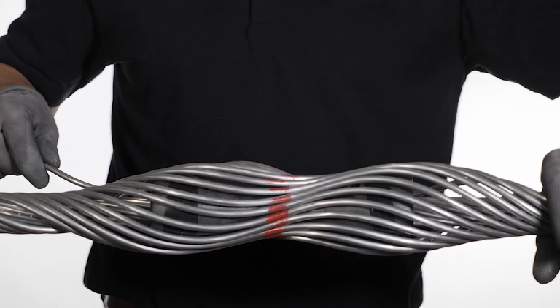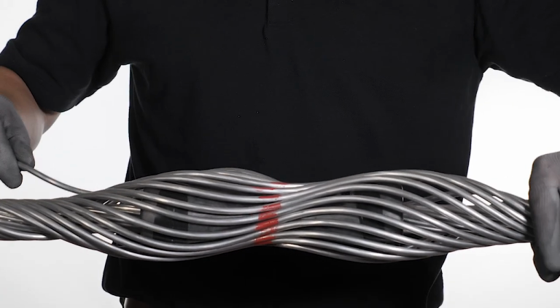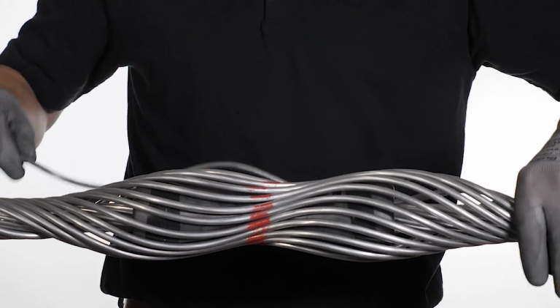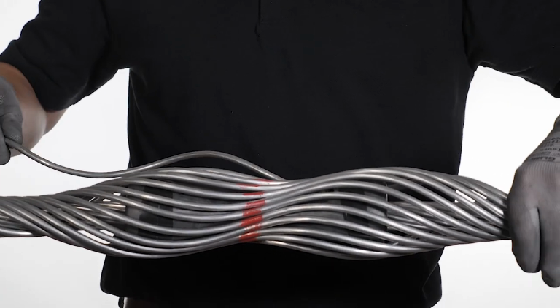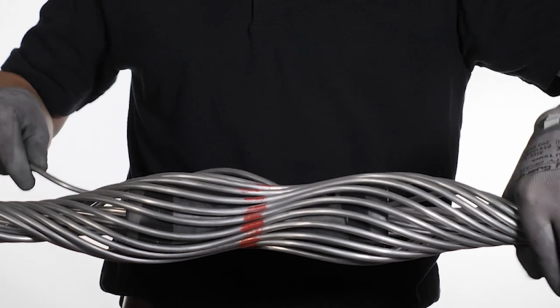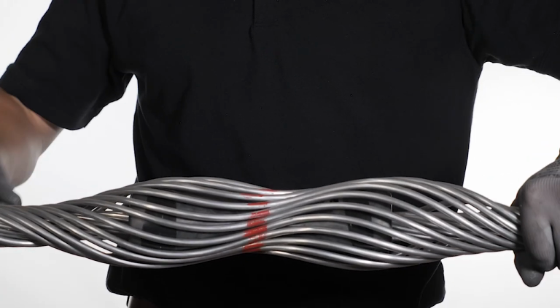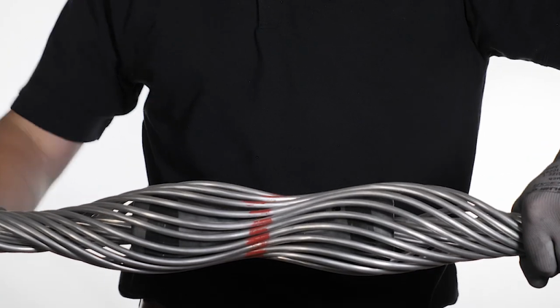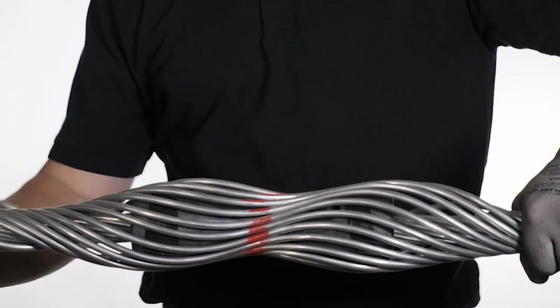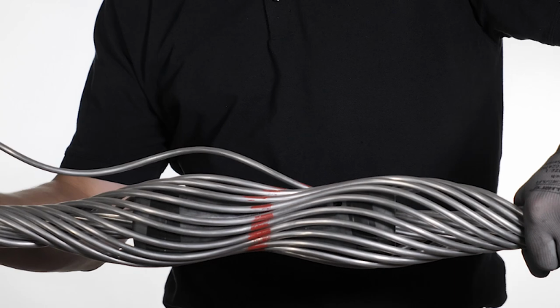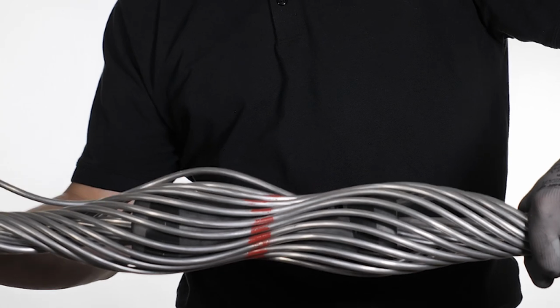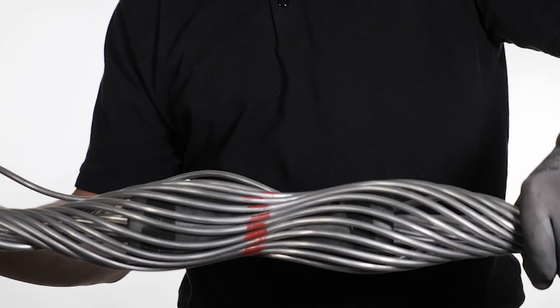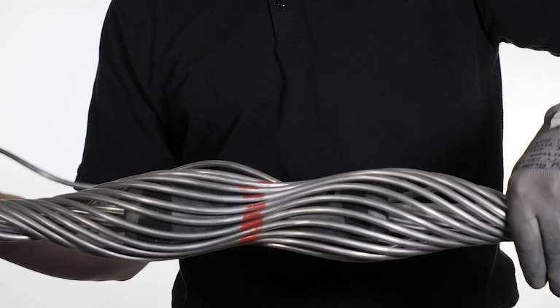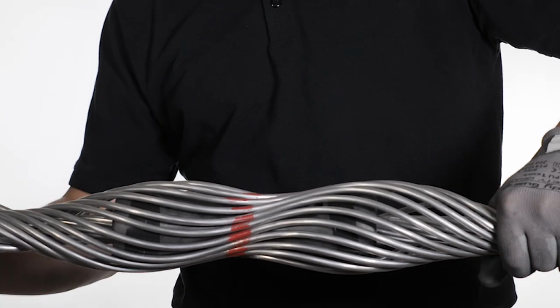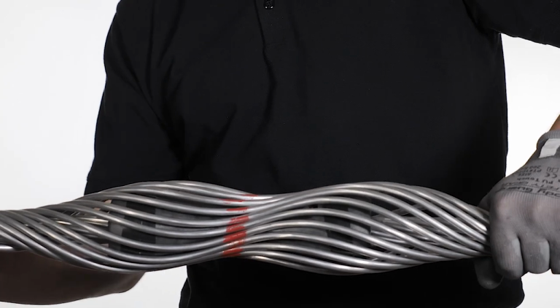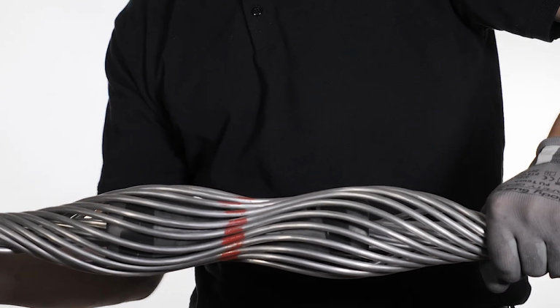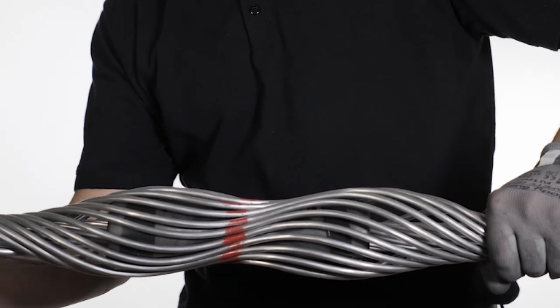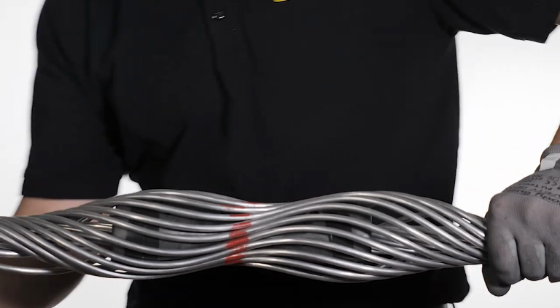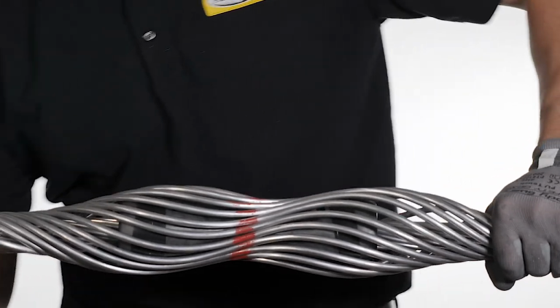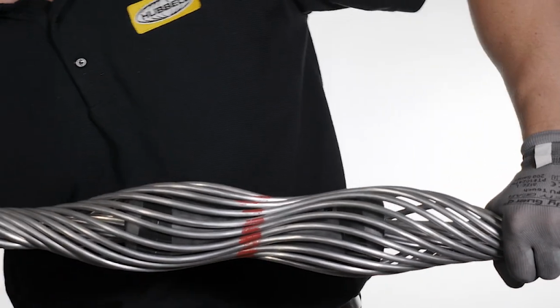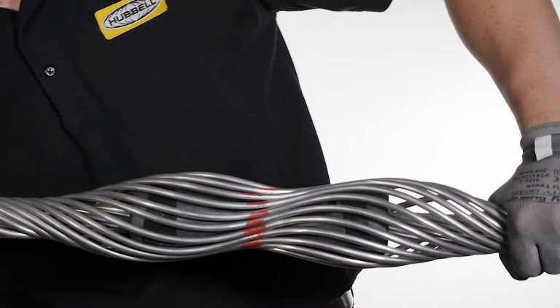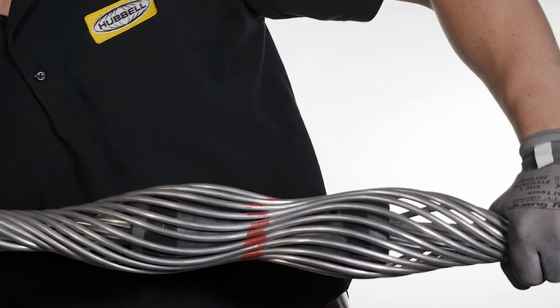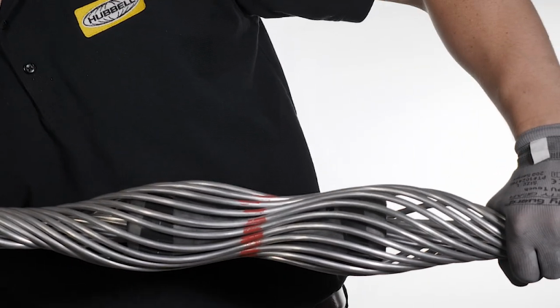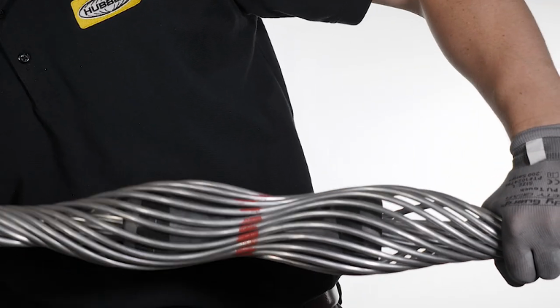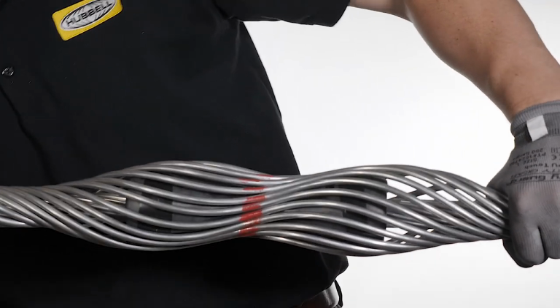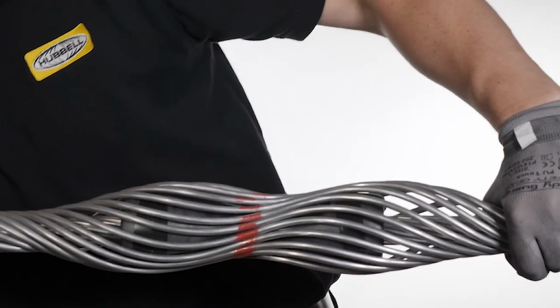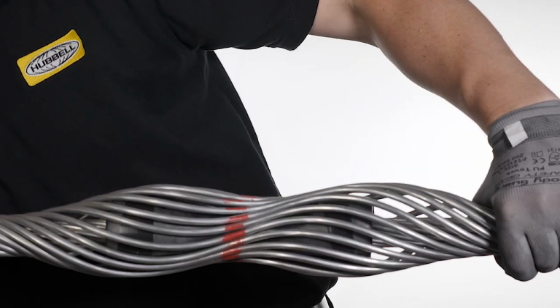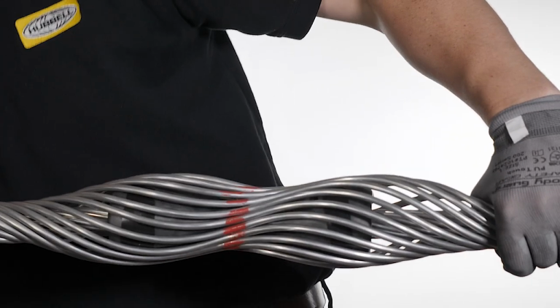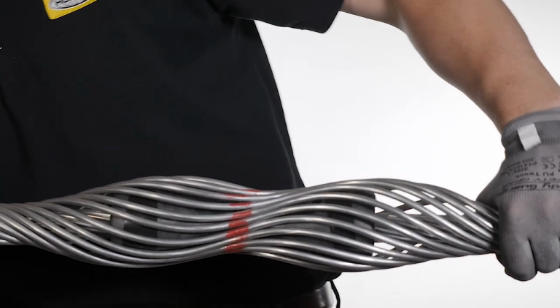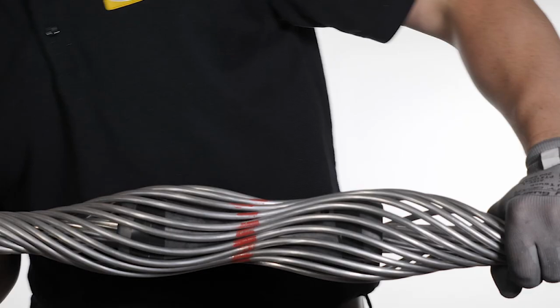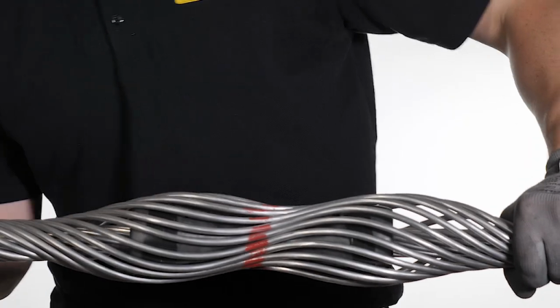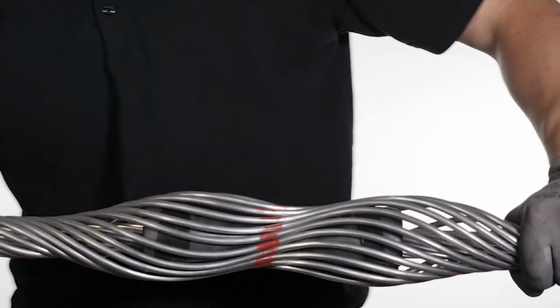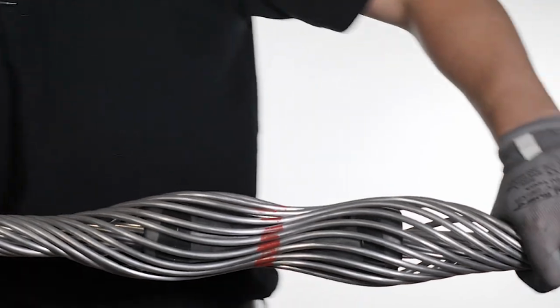Install only the rods that come with each assembly. Ply remaining rods evenly around the rubber insert and conductor, ensuring that no rods are crossed.